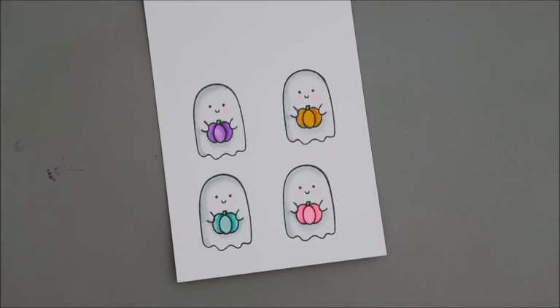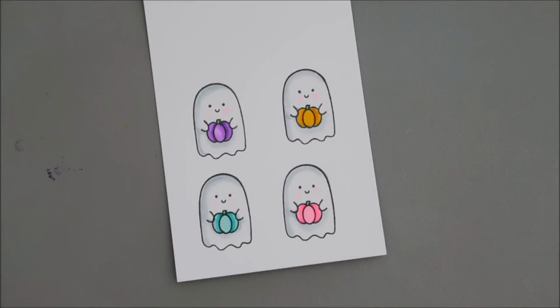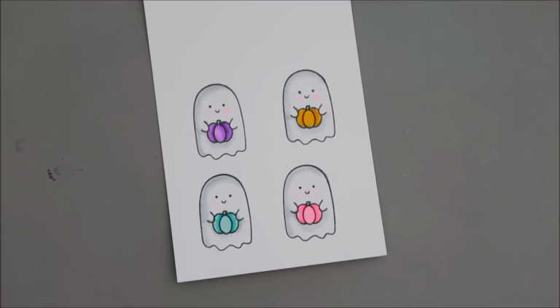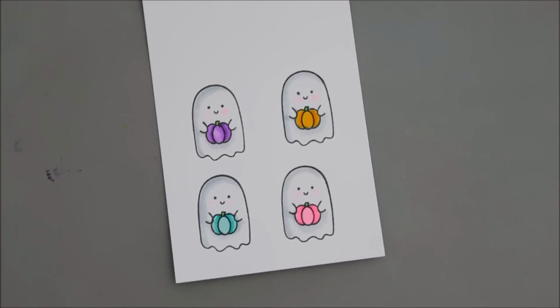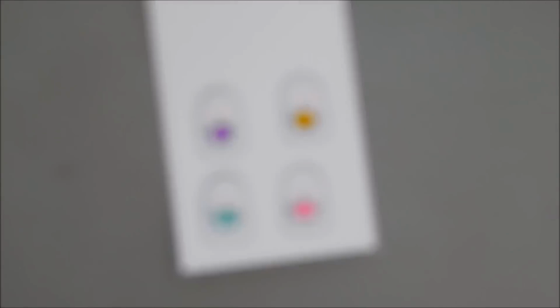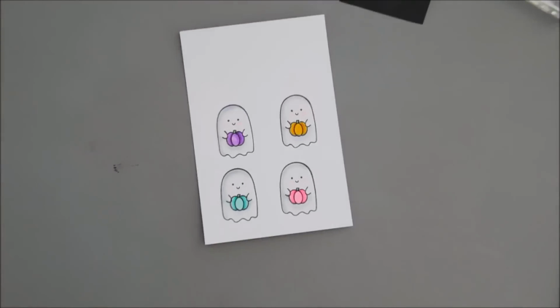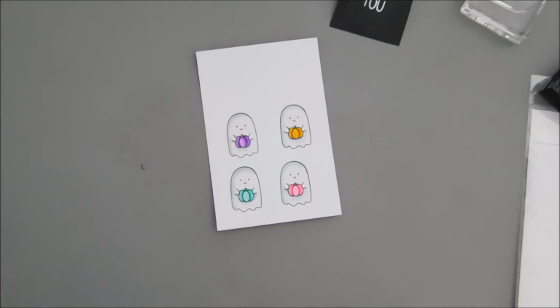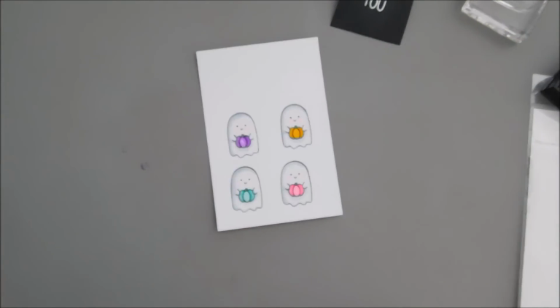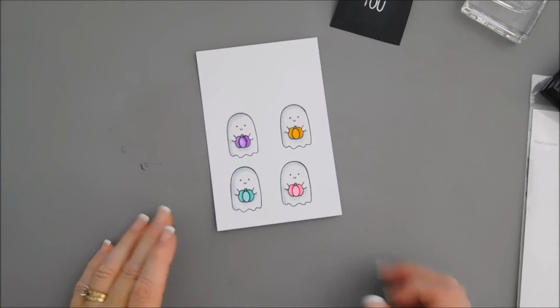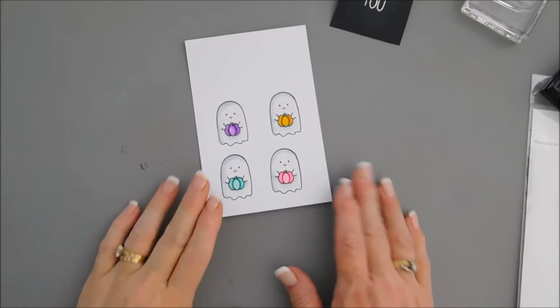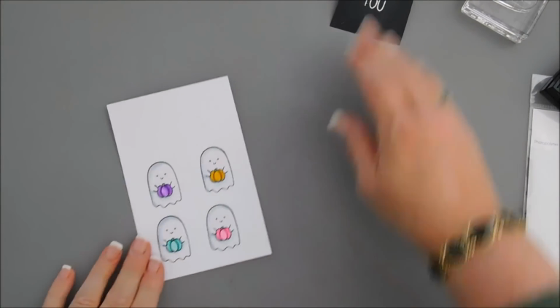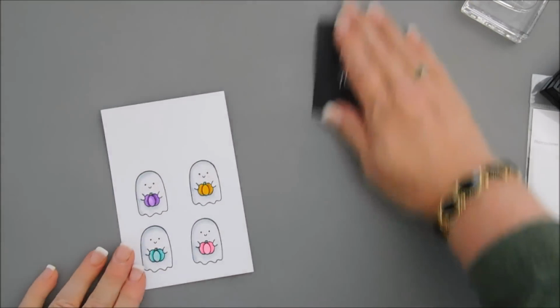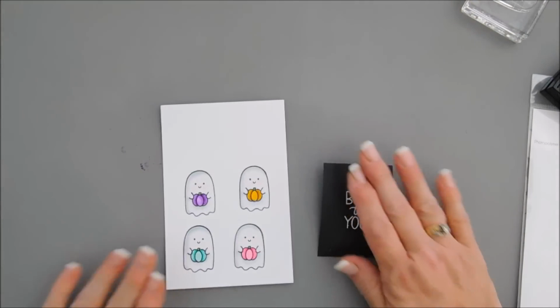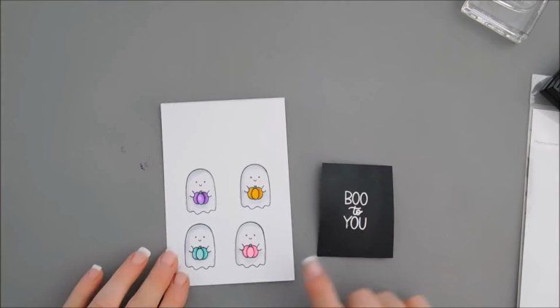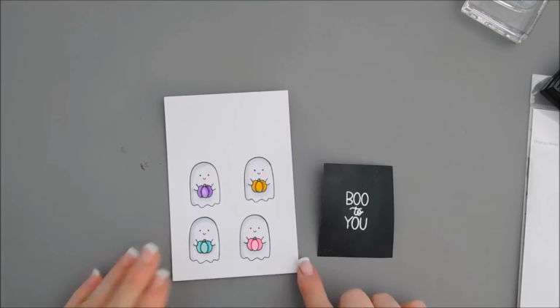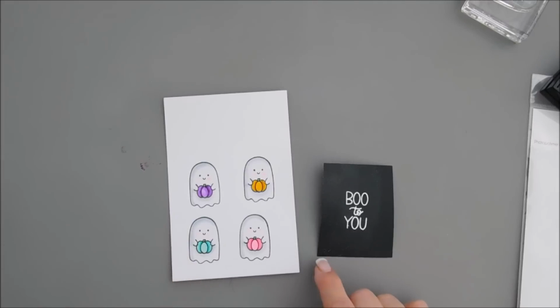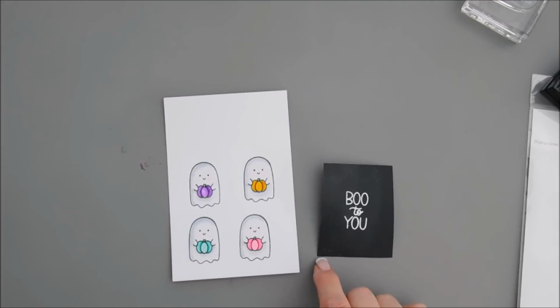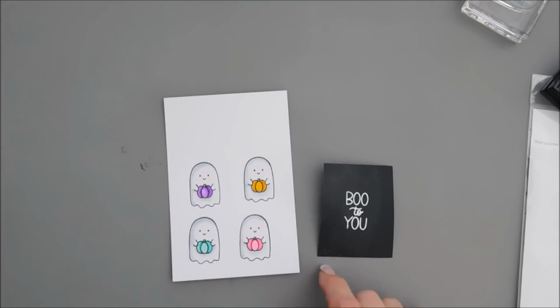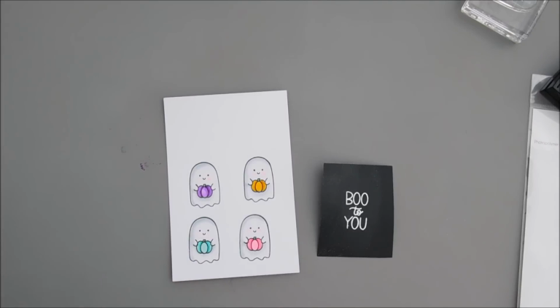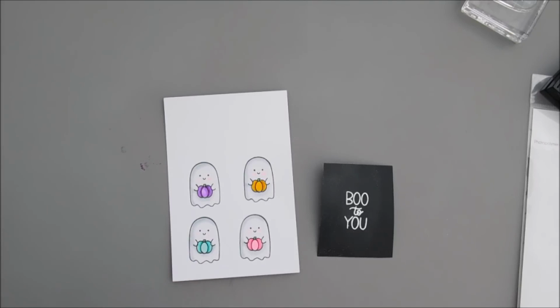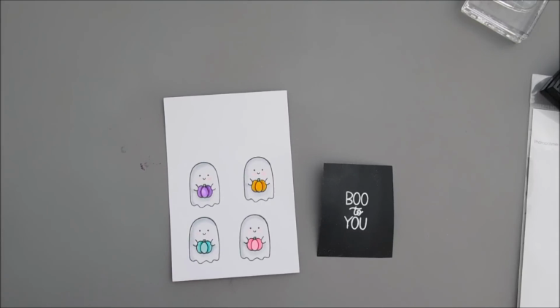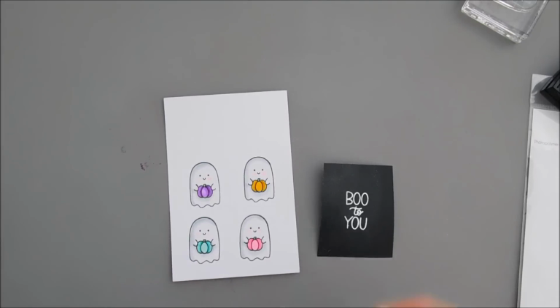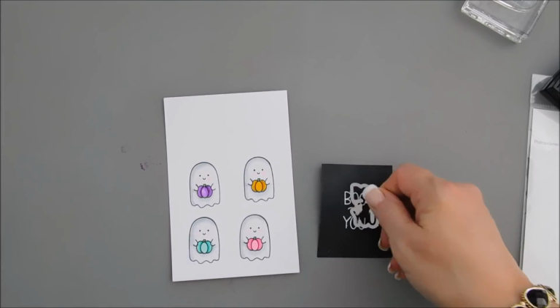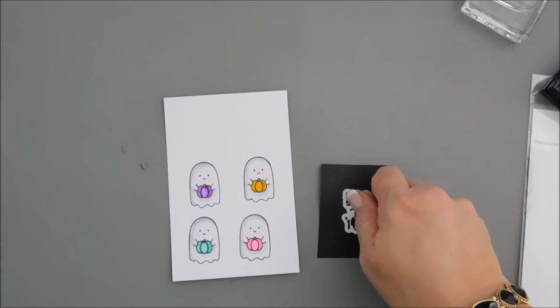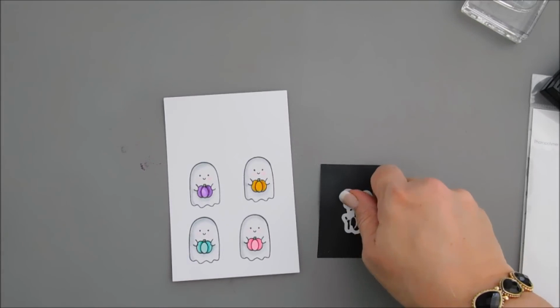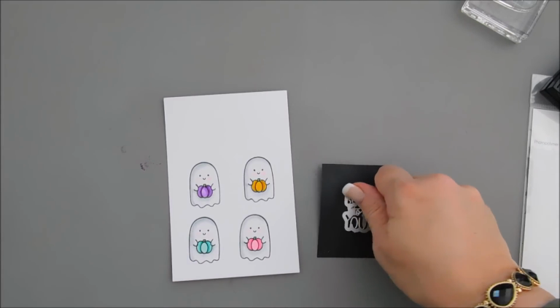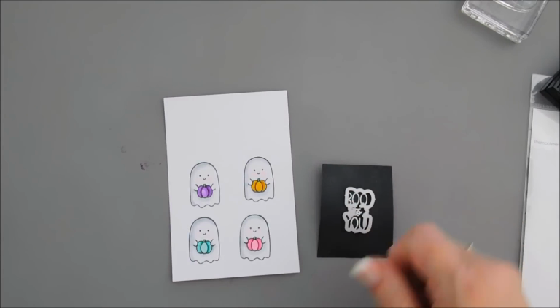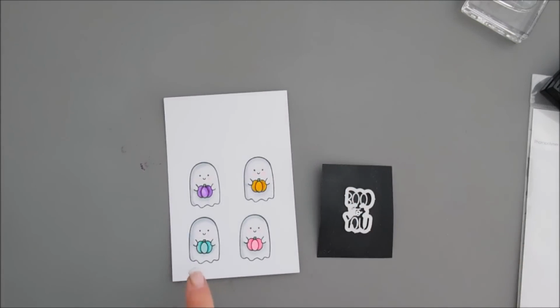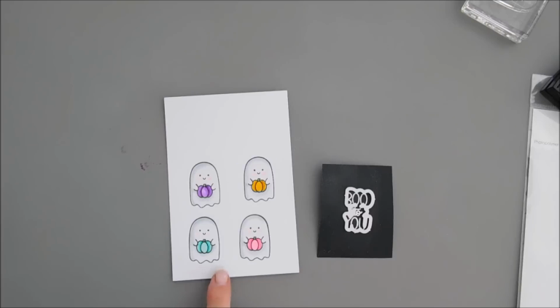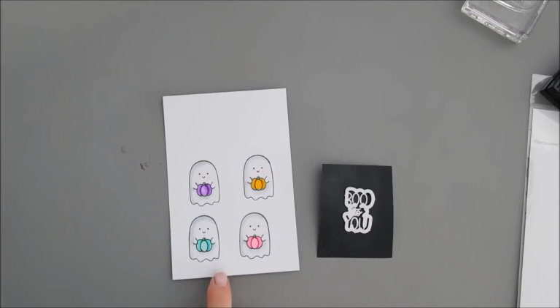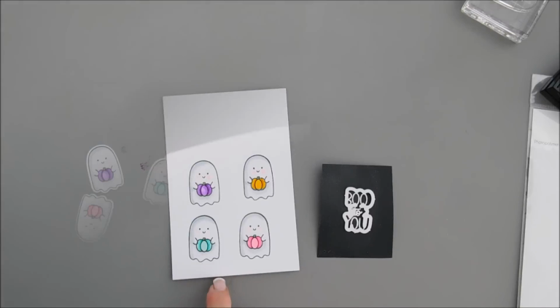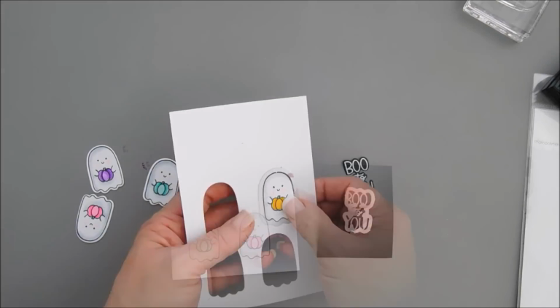Okay, coloring is all done. We're going to zoom back out and now we're going to take the coordinating dies and die cut out our sentiment and all of our ghosts at the same time.